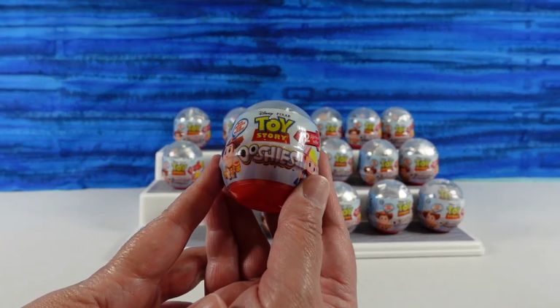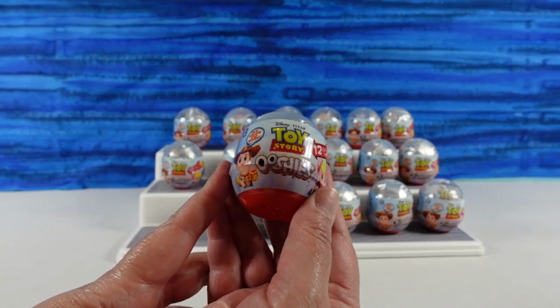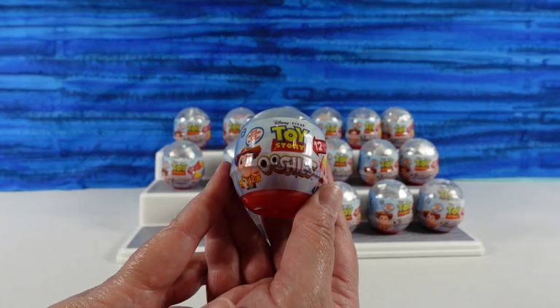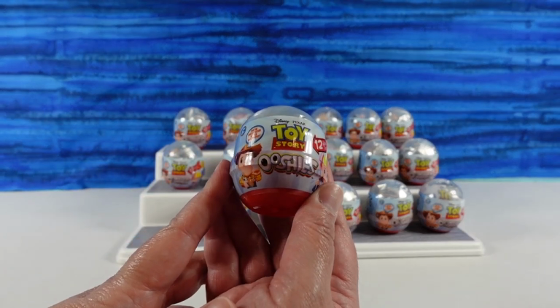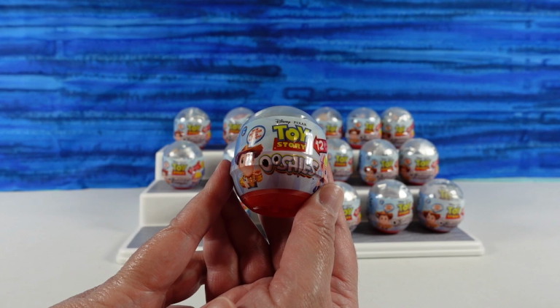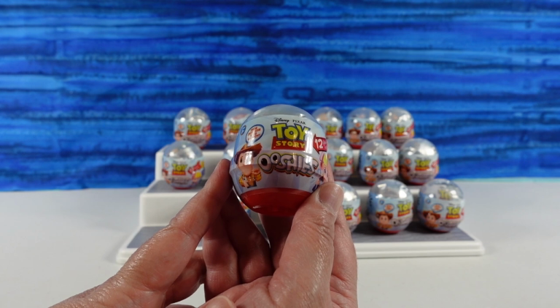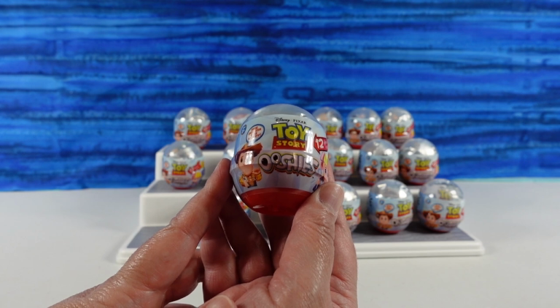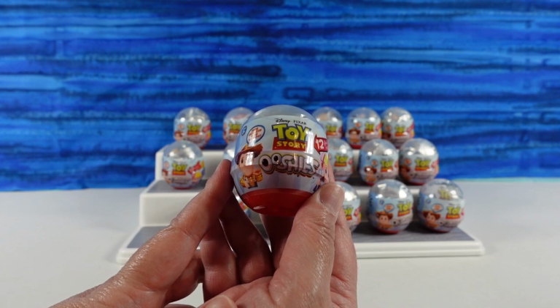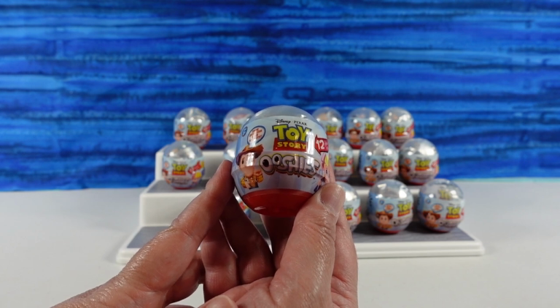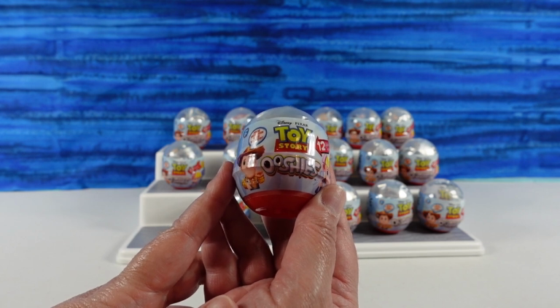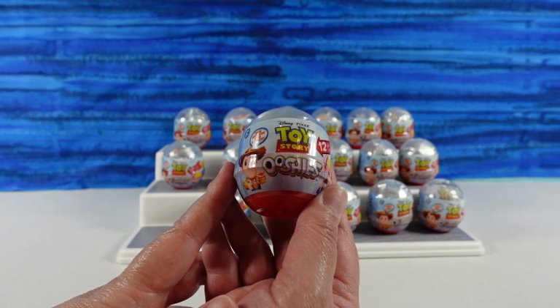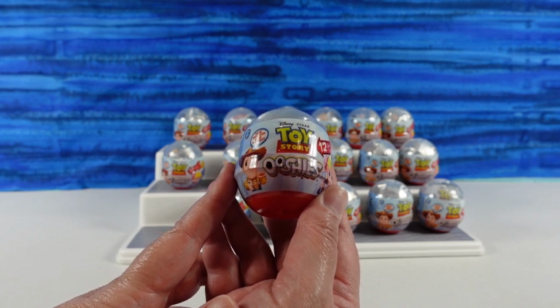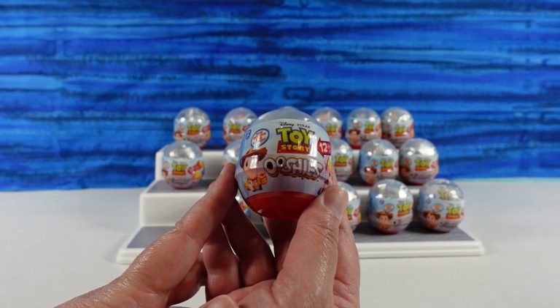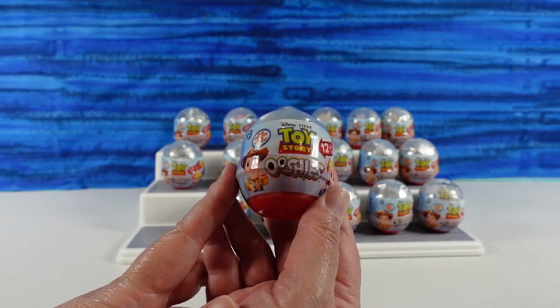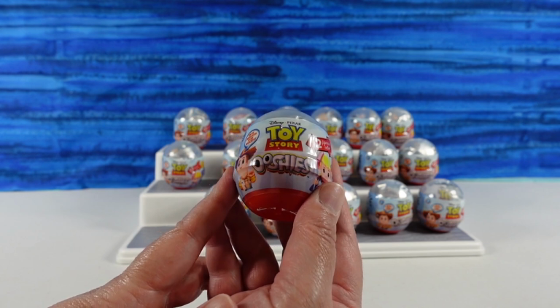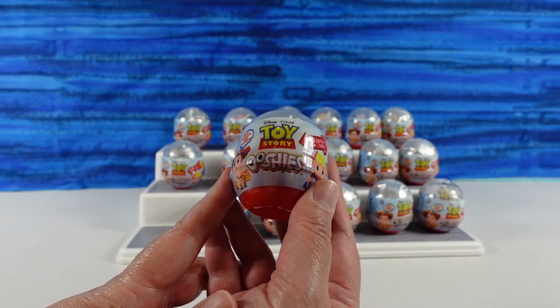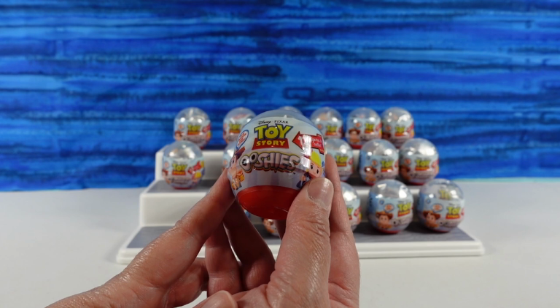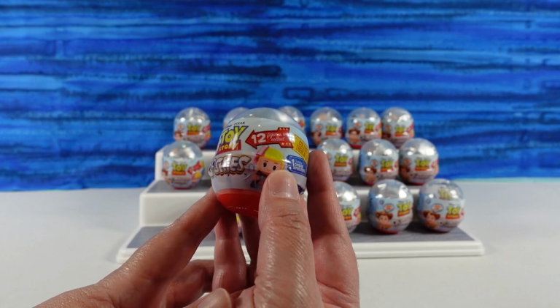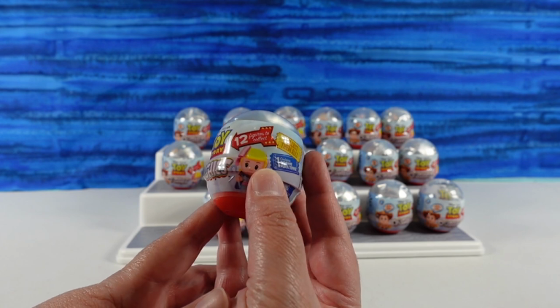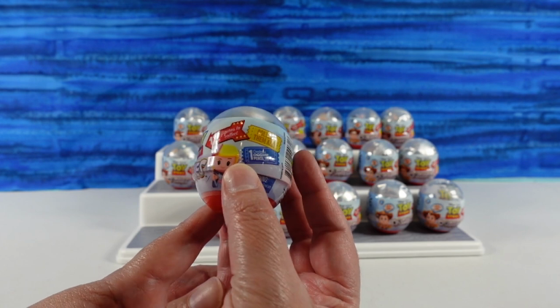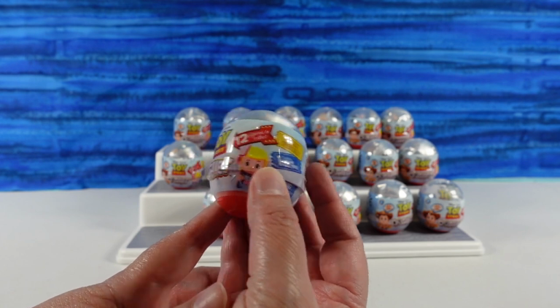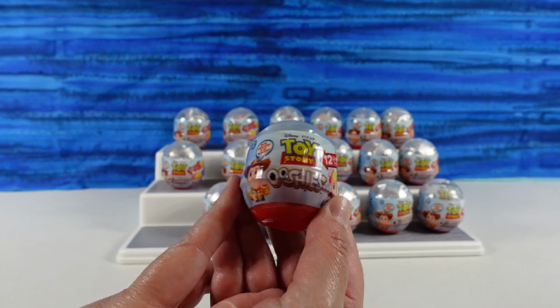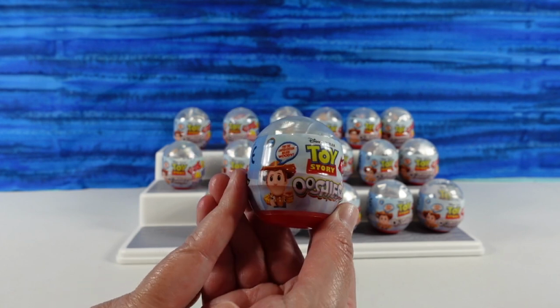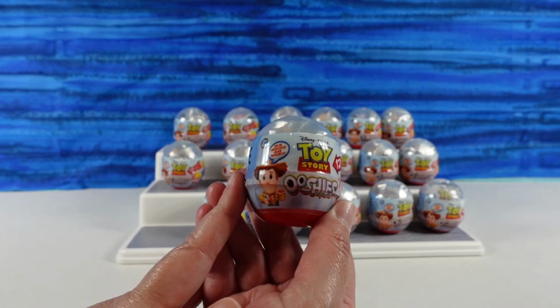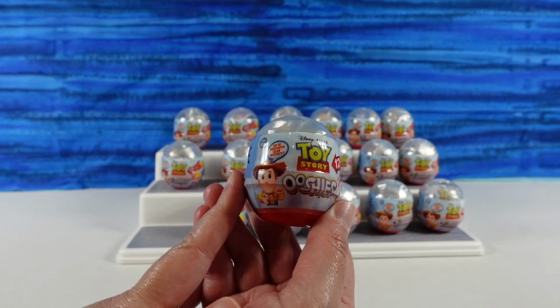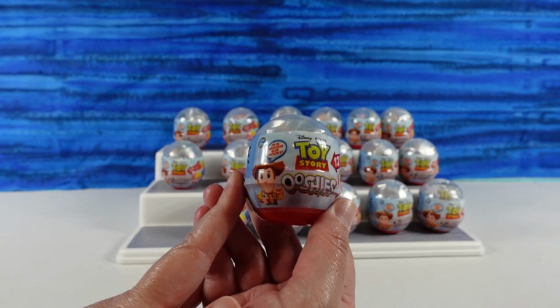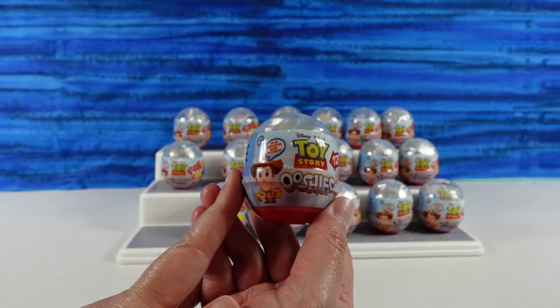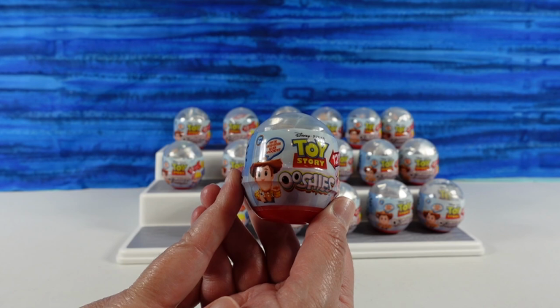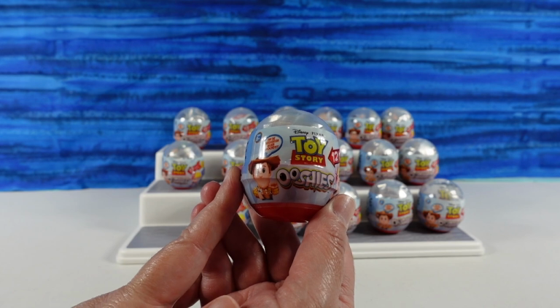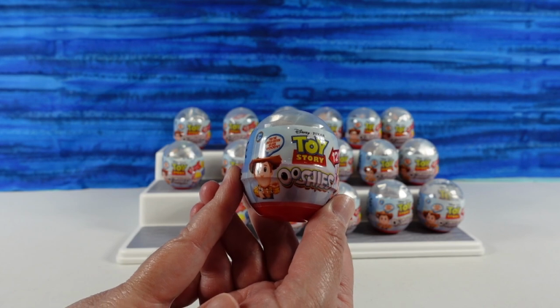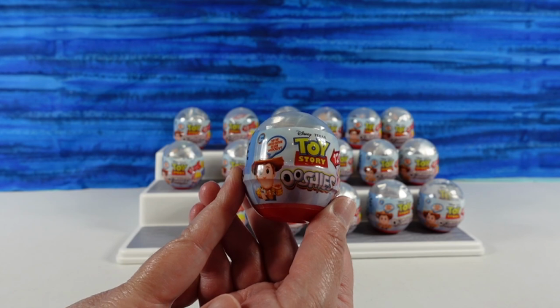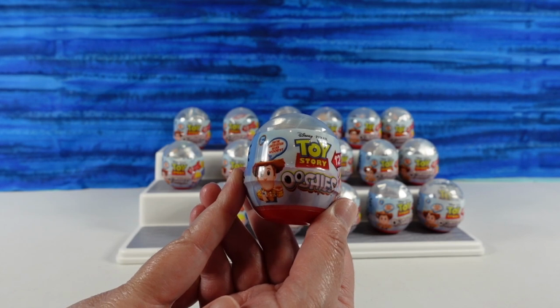I don't know if we've opened up Ooshies on this channel before — we have. We opened up some Disney ones about a month ago, and you guys really liked them, so we're going to Ooshie it up again. For those of you that don't know, we do have another channel as well: P.S. Toy Reviews, so go check it out.